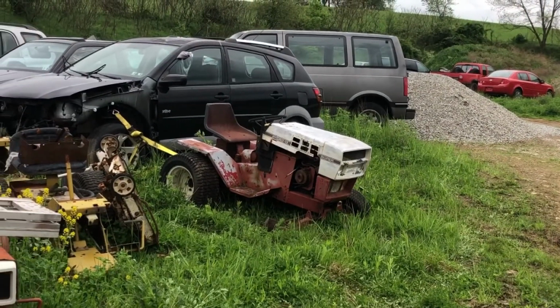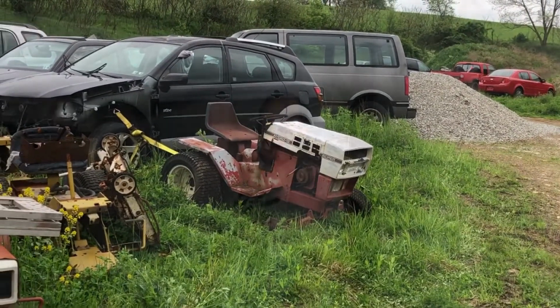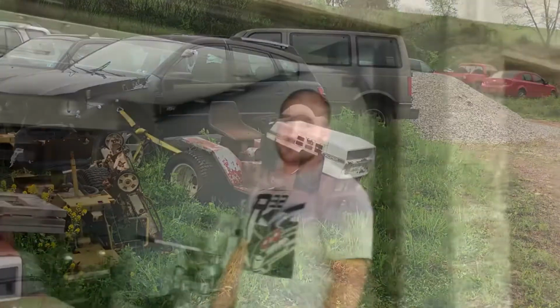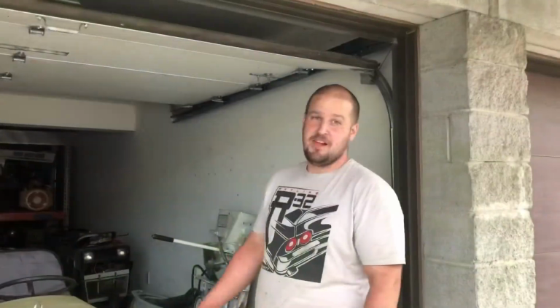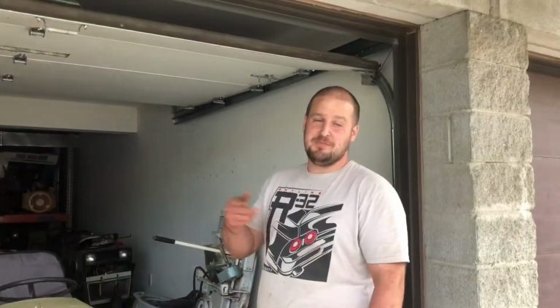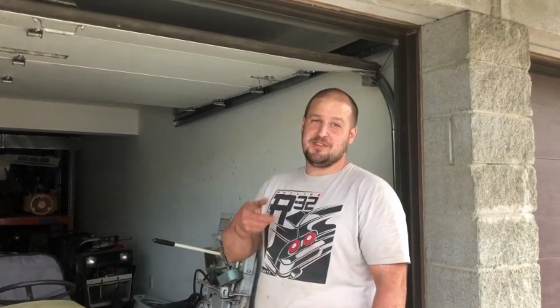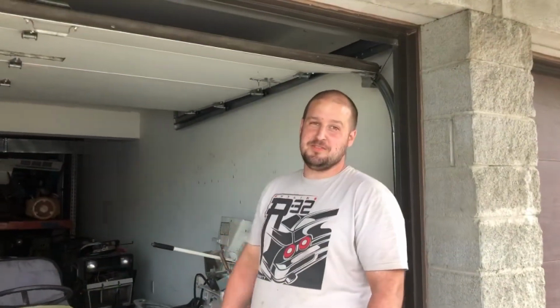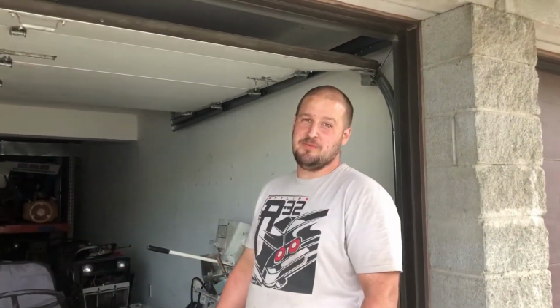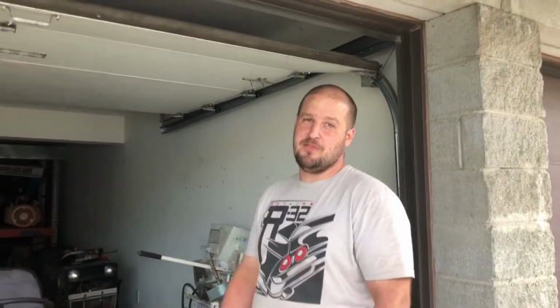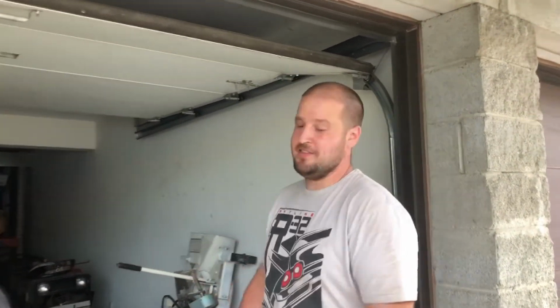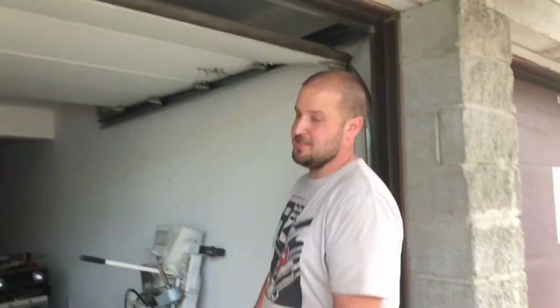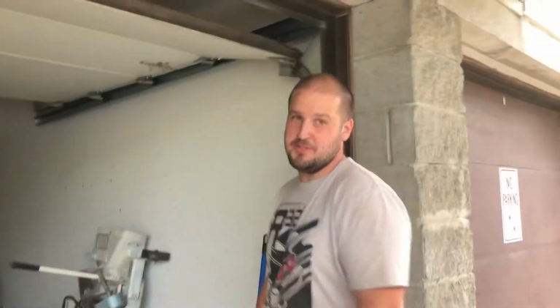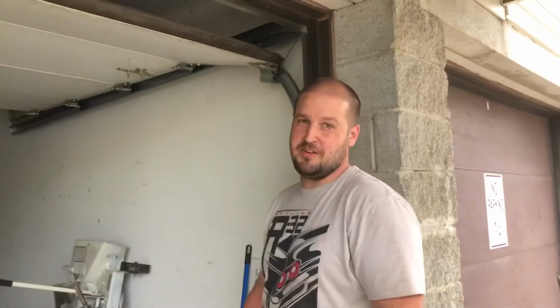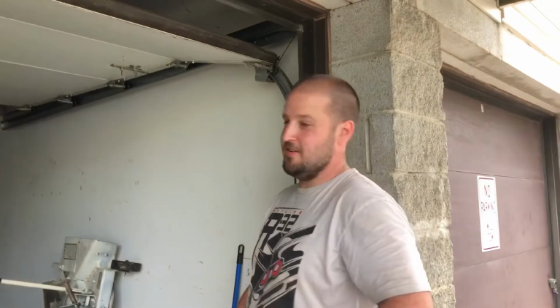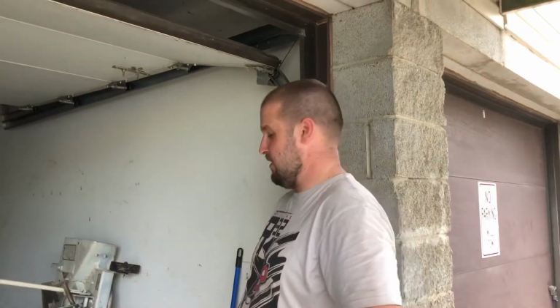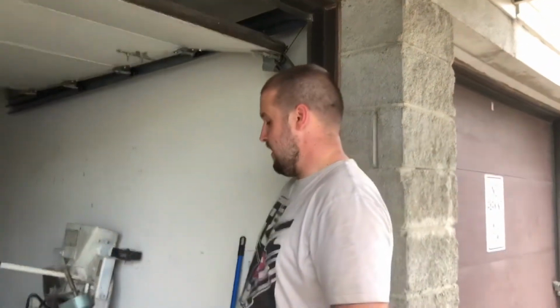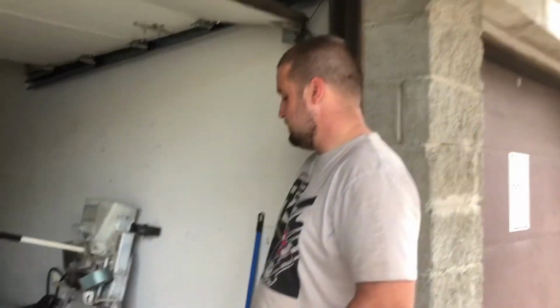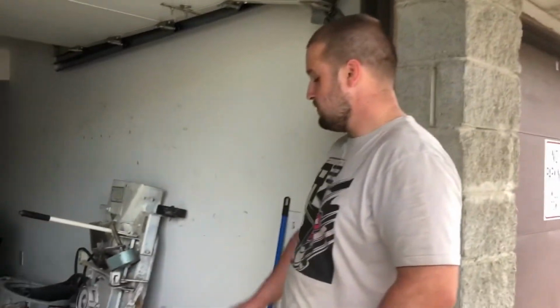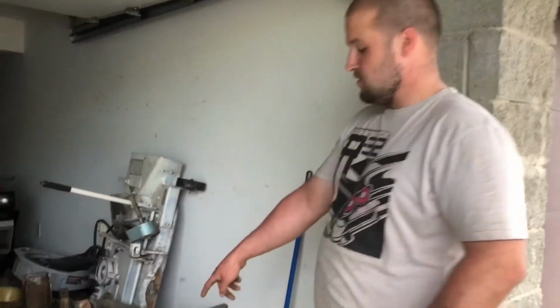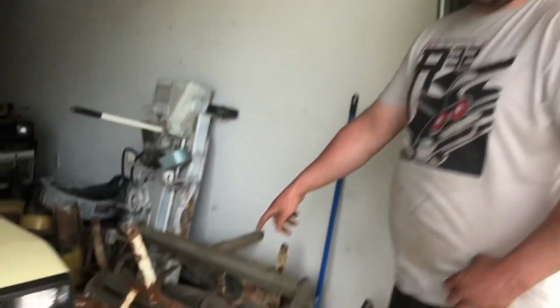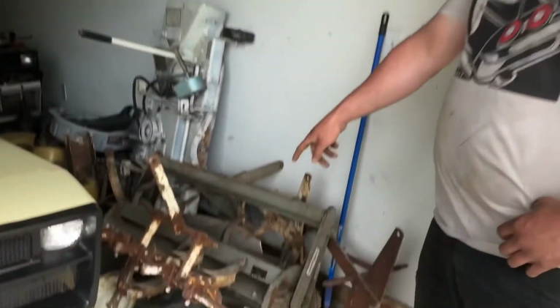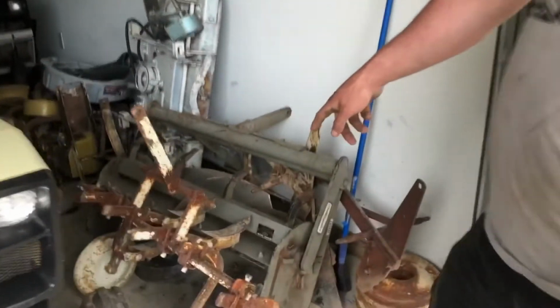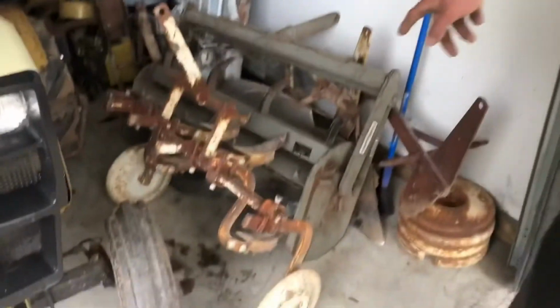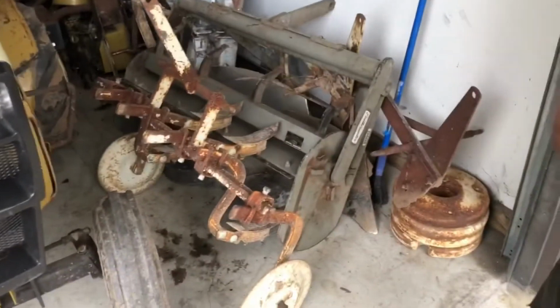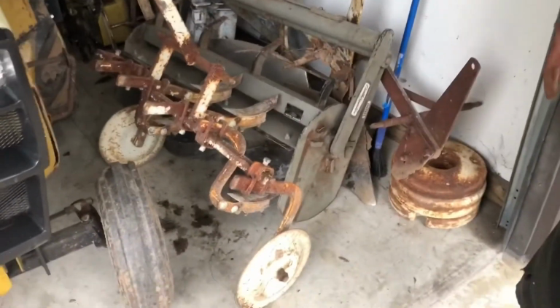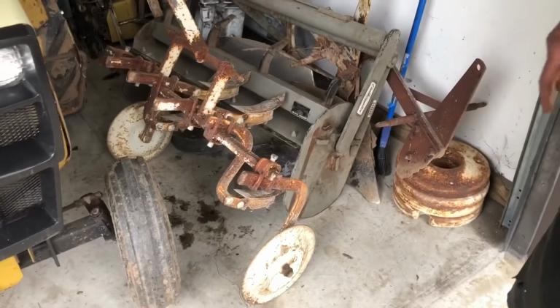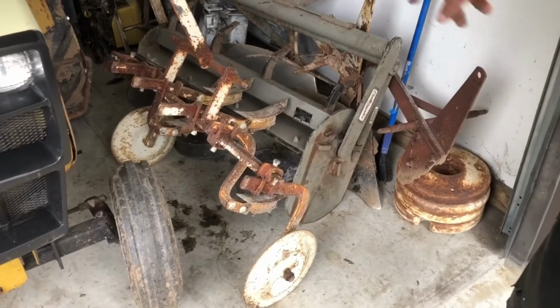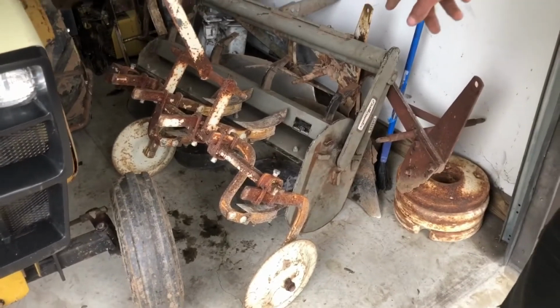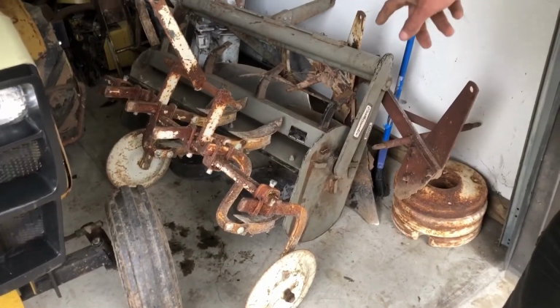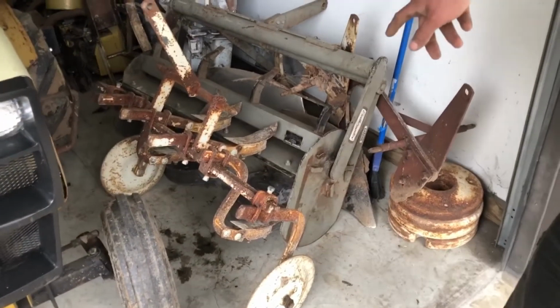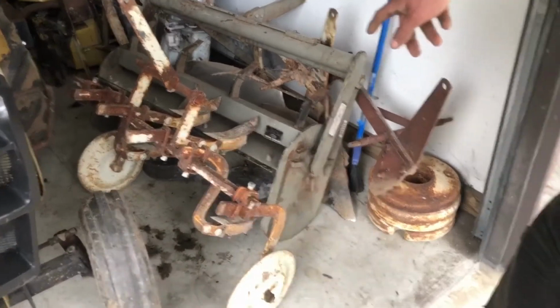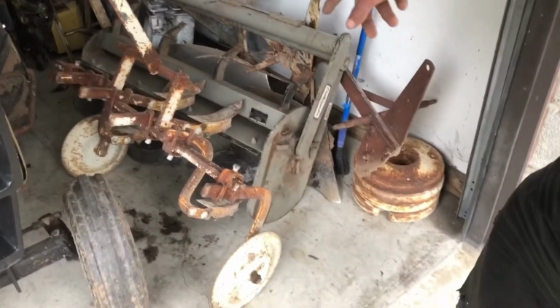All right guys, so you probably just saw us ripping the roper off the back of the trailer because it was miserable to get on there and off. We ended up getting the cultivator there, and I'm on the fence — that'll clean up pretty nice, and plus I don't have one, so we might just keep that.